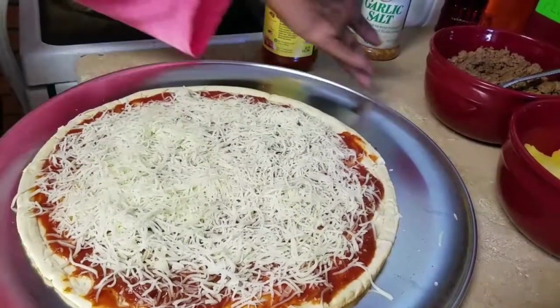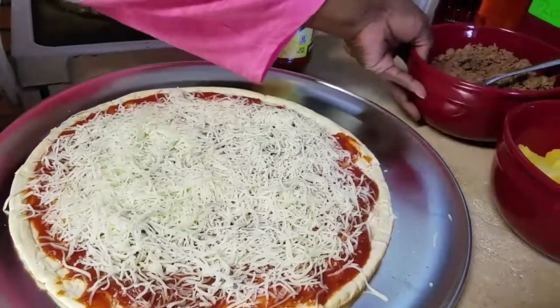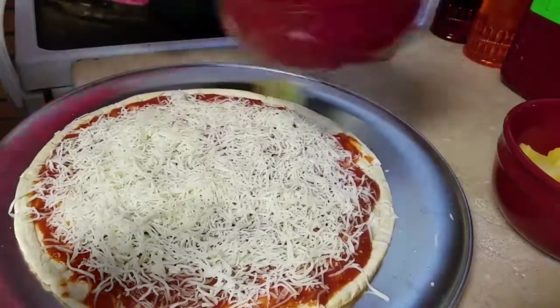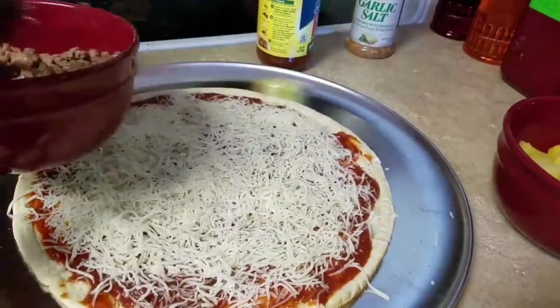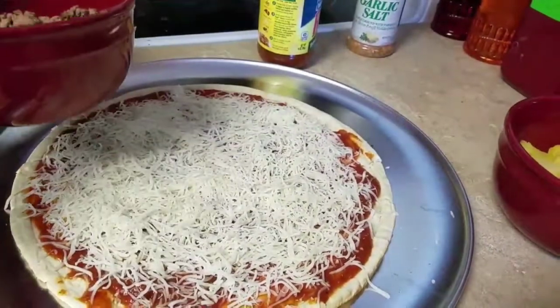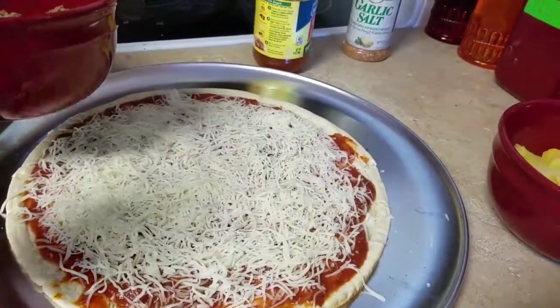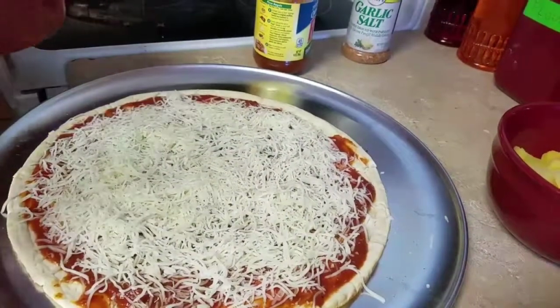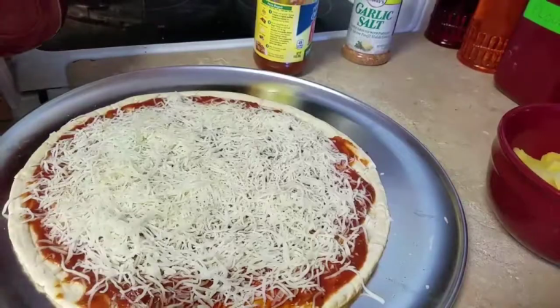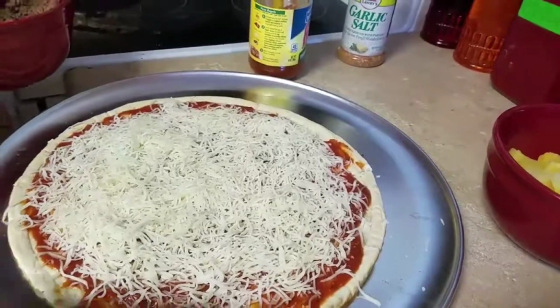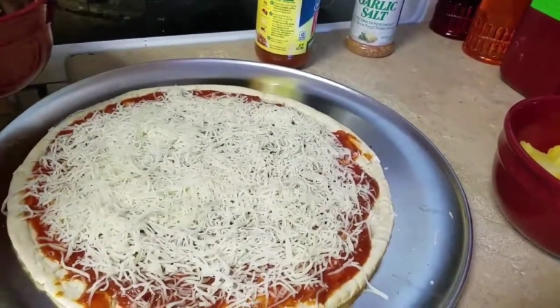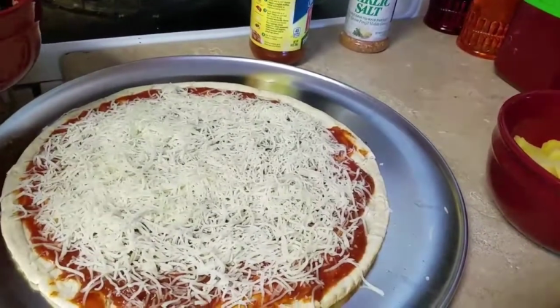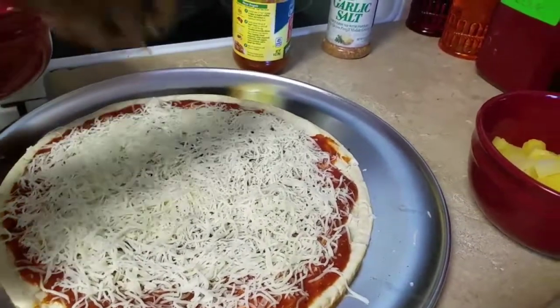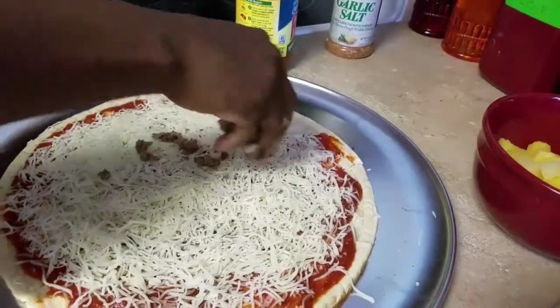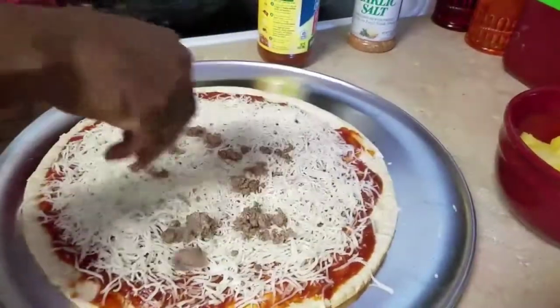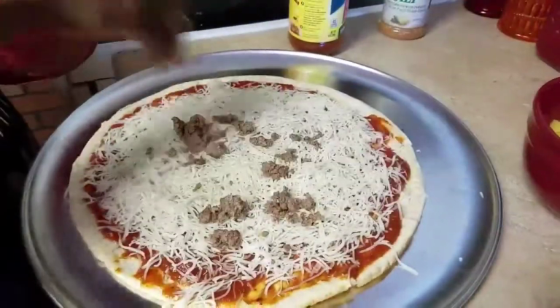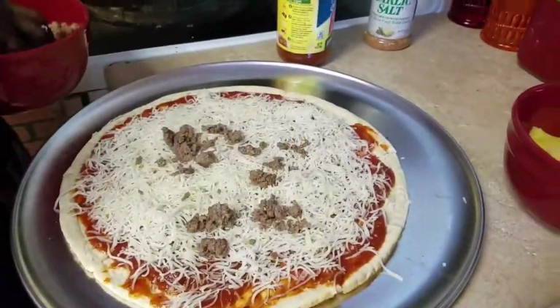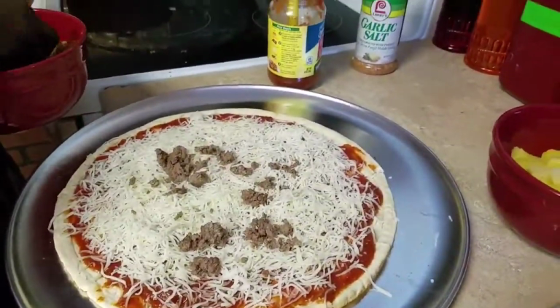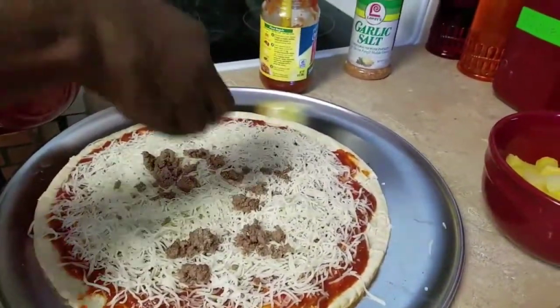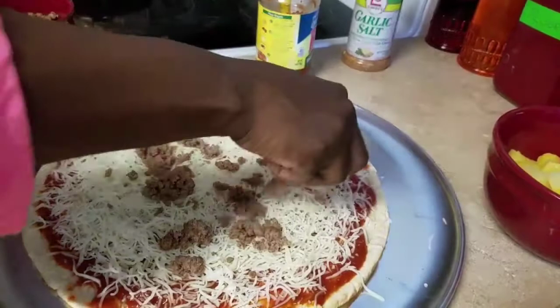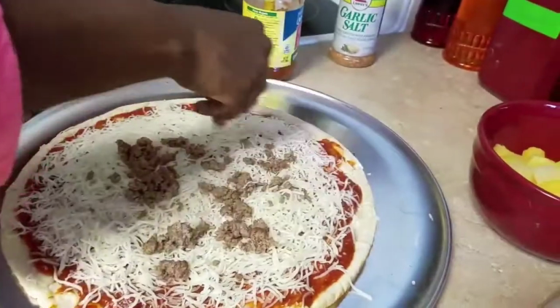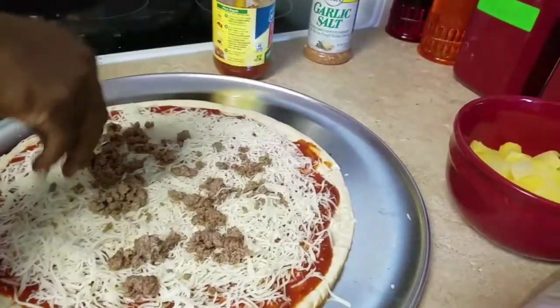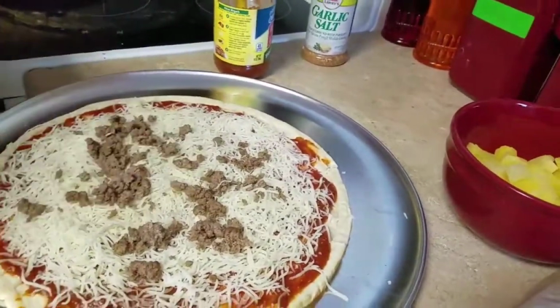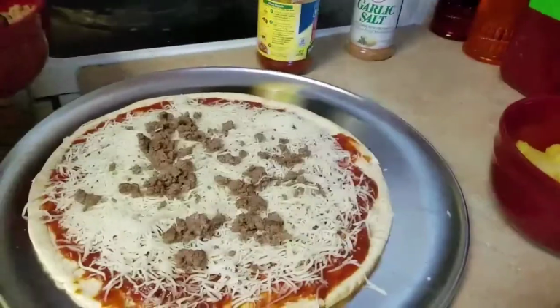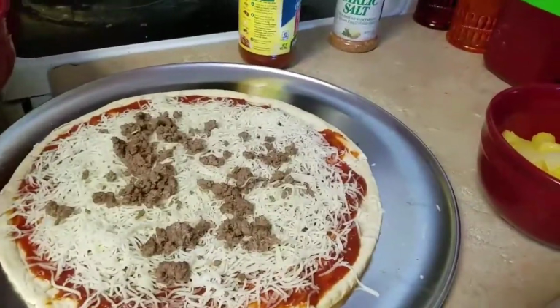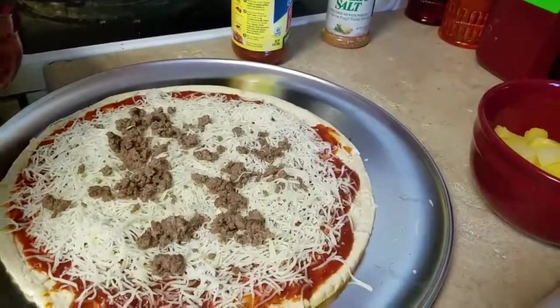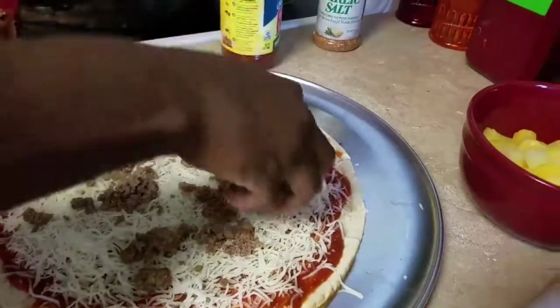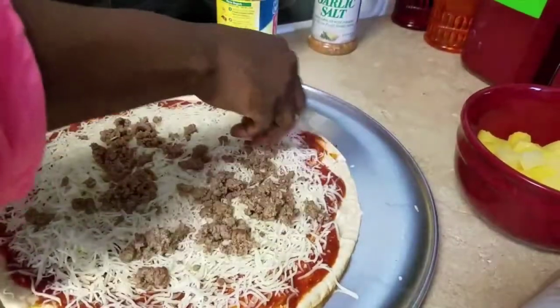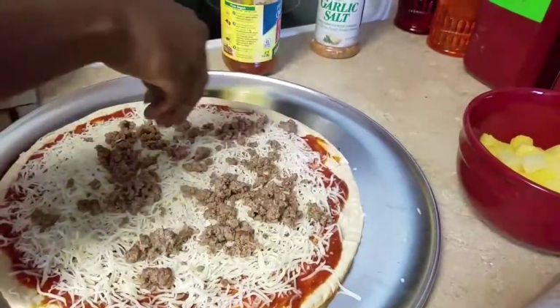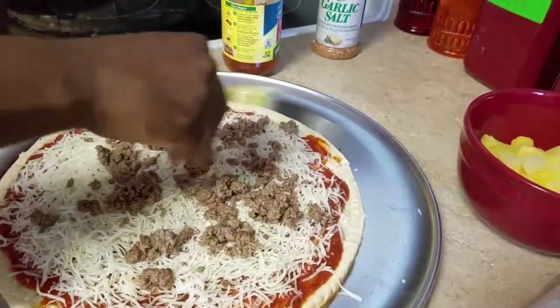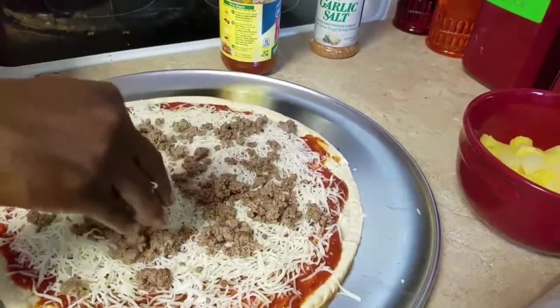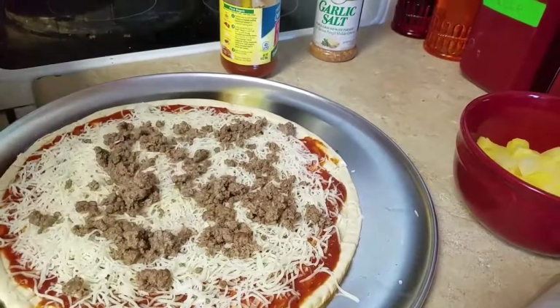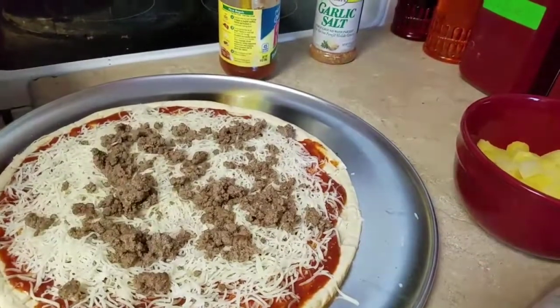You're going to add your ground beef — I already cooked my ground beef, so I'm just going to add it on there. Make sure you wash your hands before you start adding your food on.